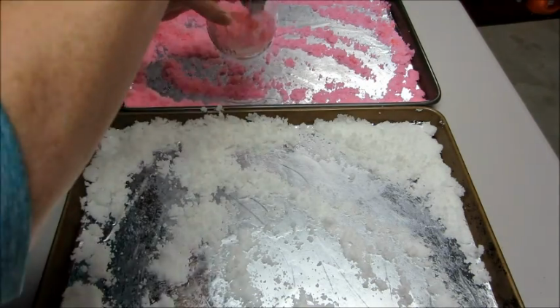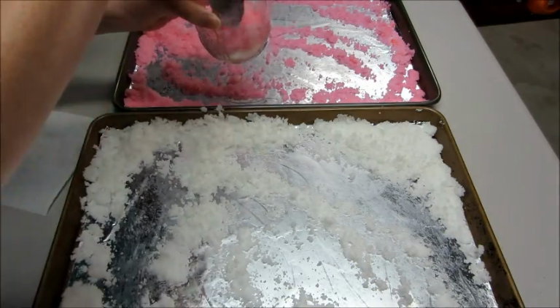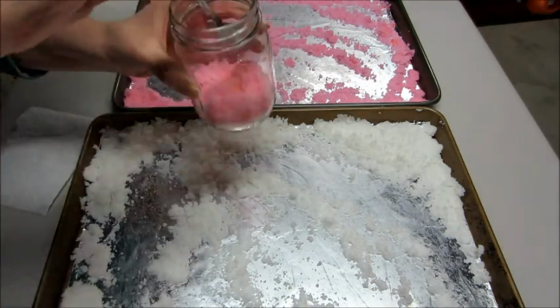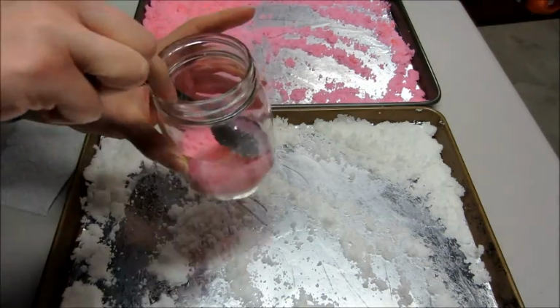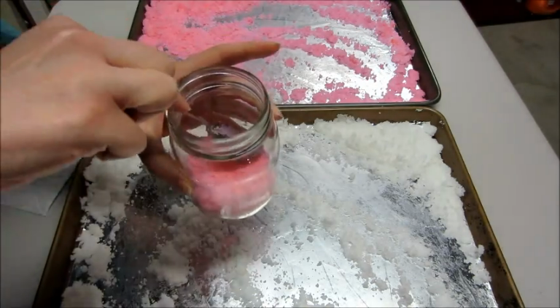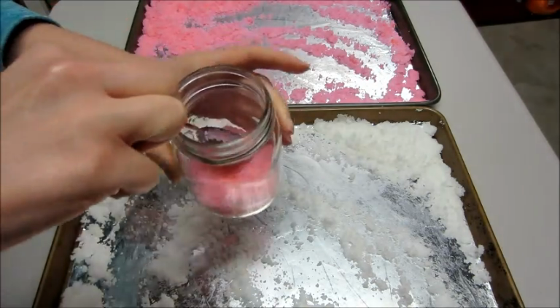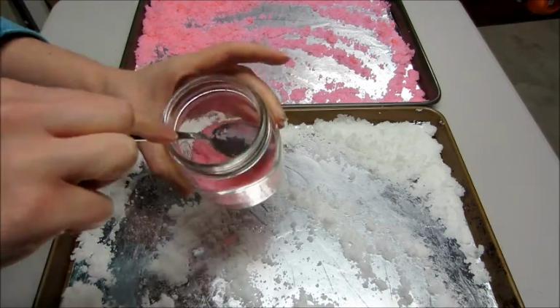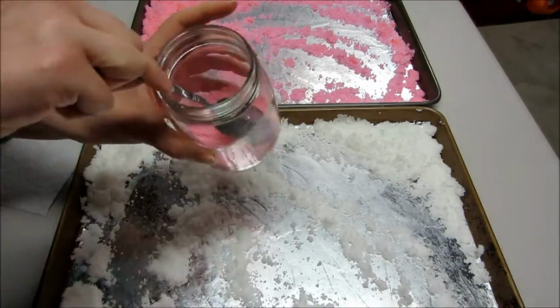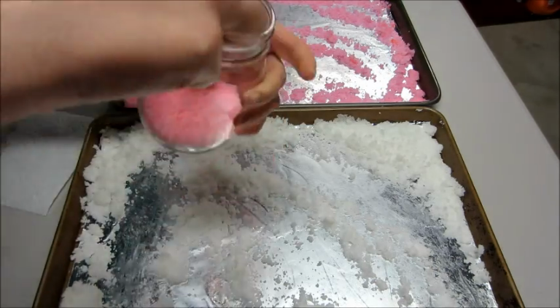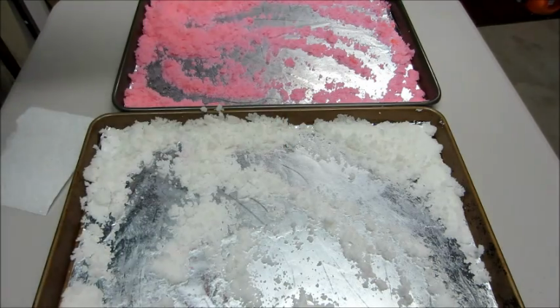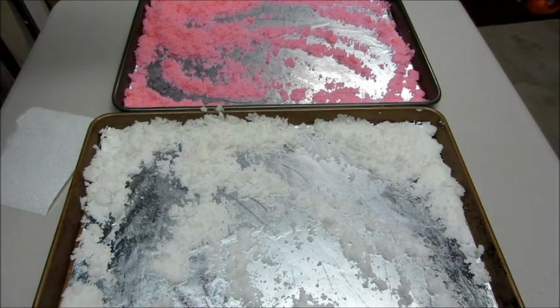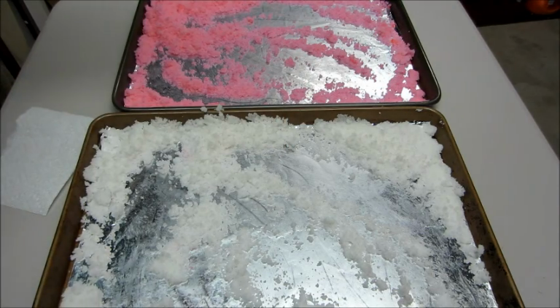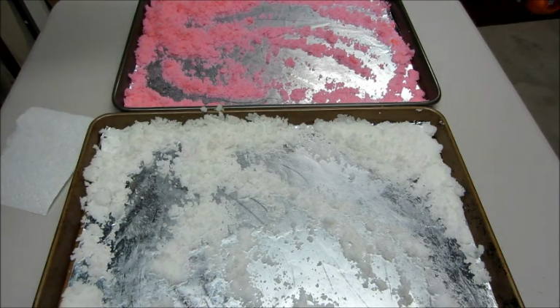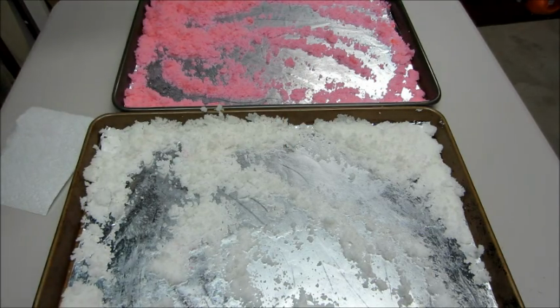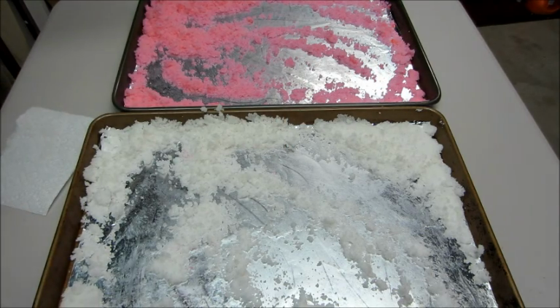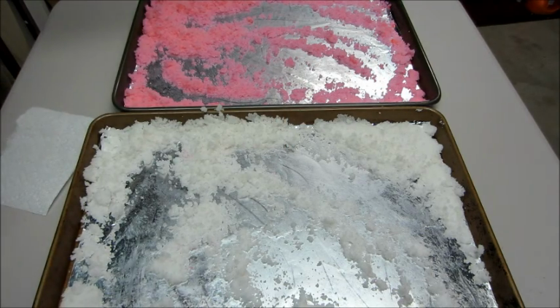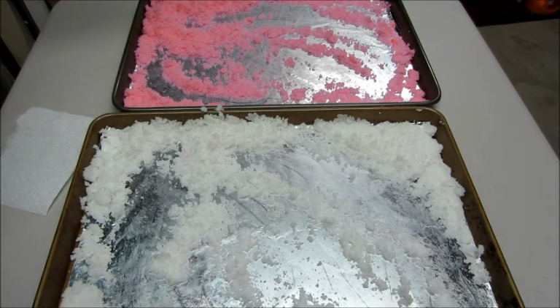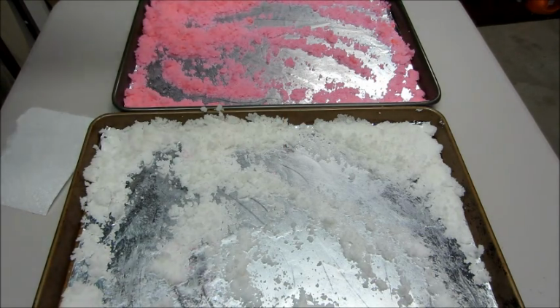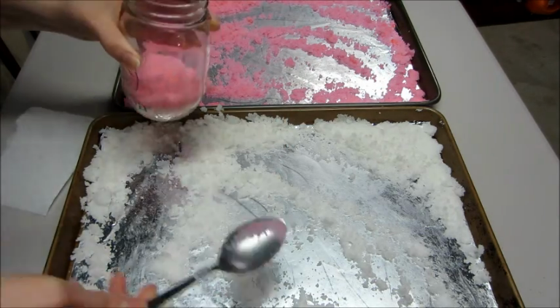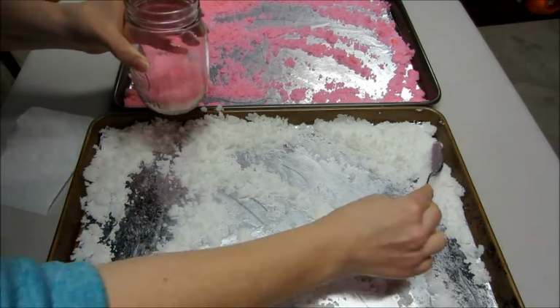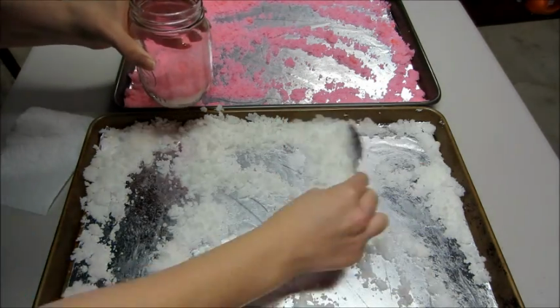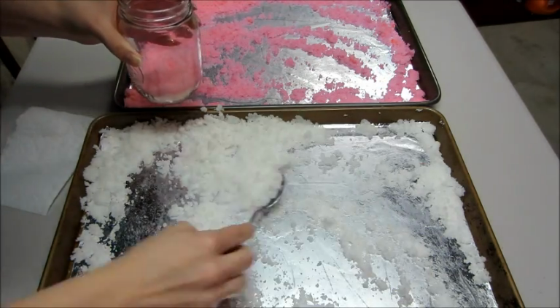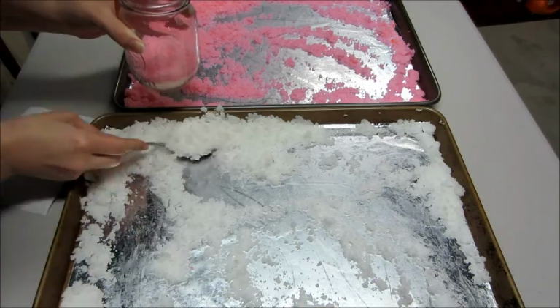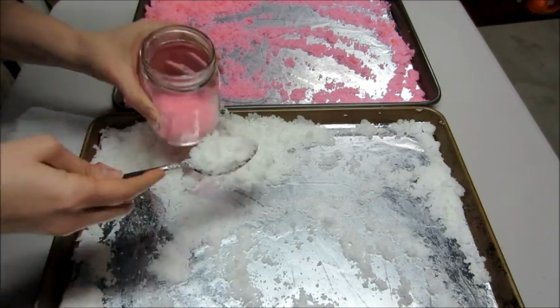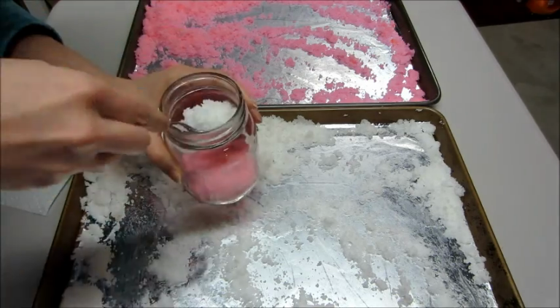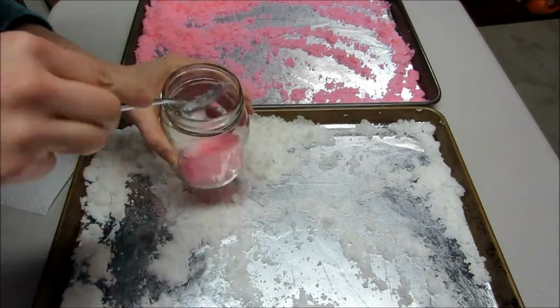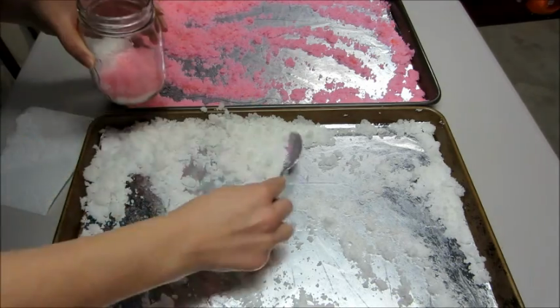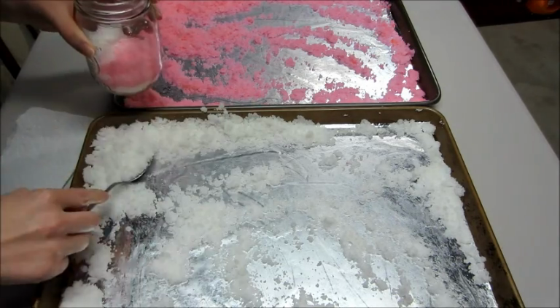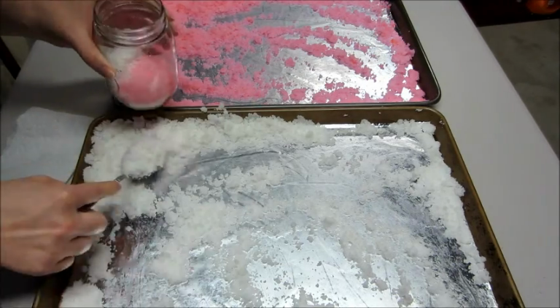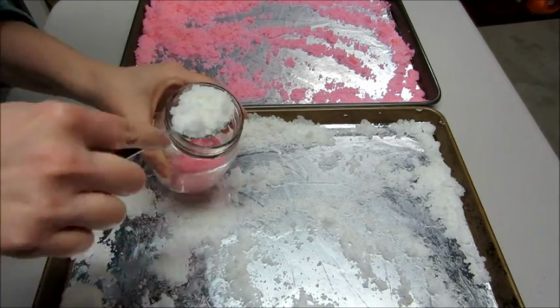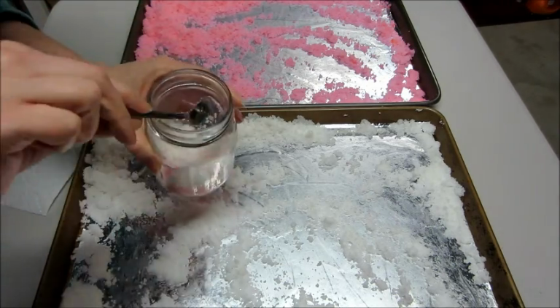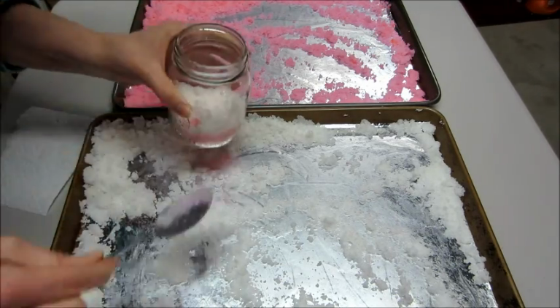This project, when using about five cups of salt, makes almost three full jars. If you wanted to make three full jars, I'd probably recommend using six cups of salt.